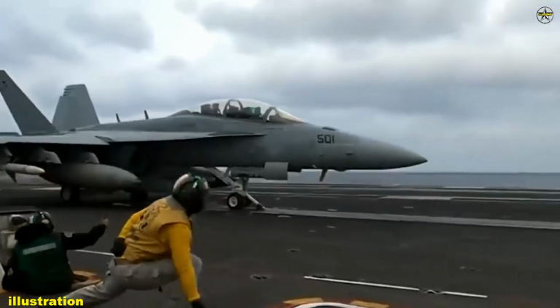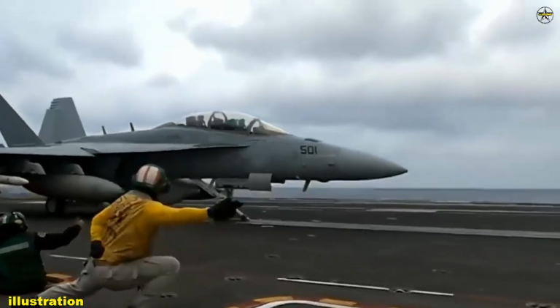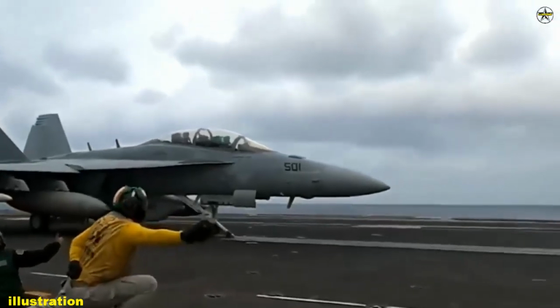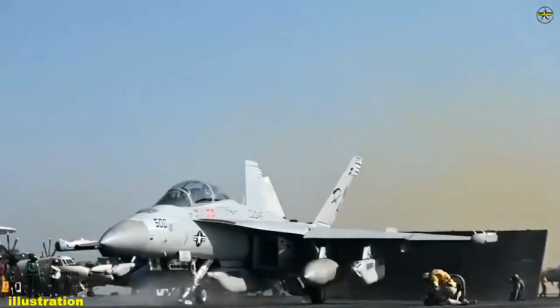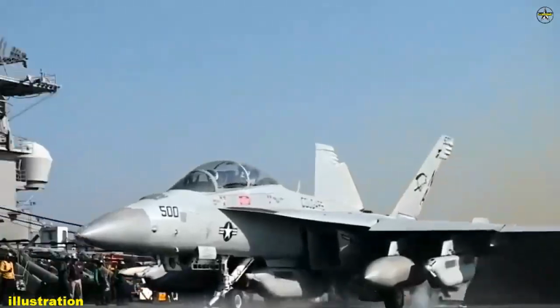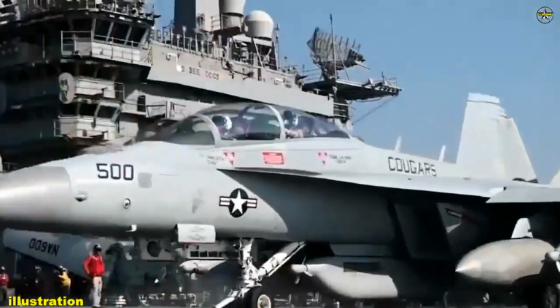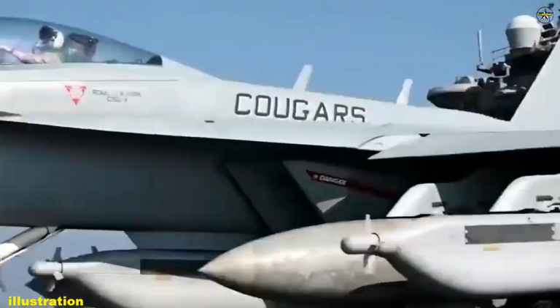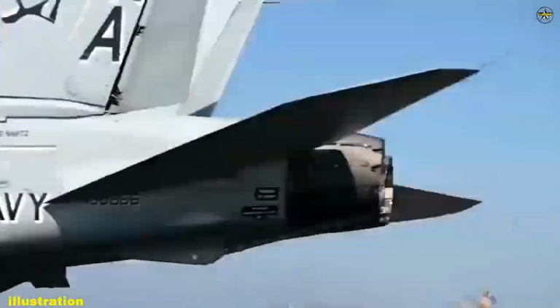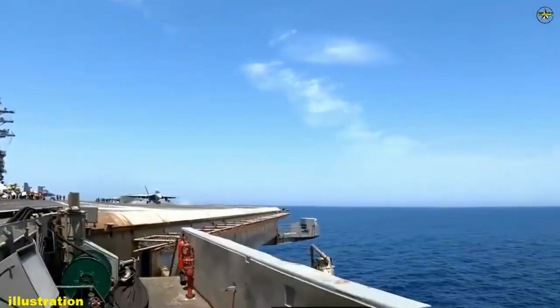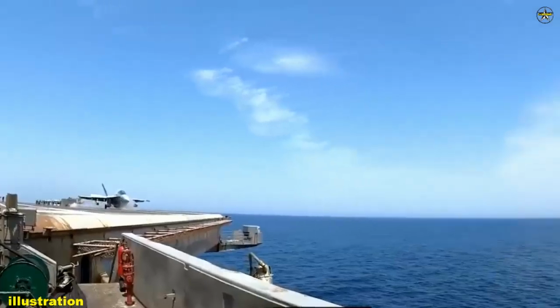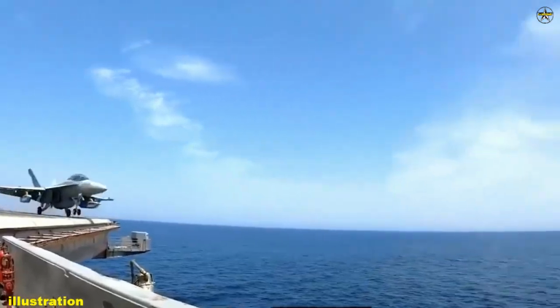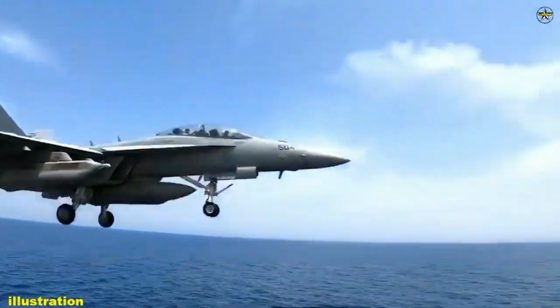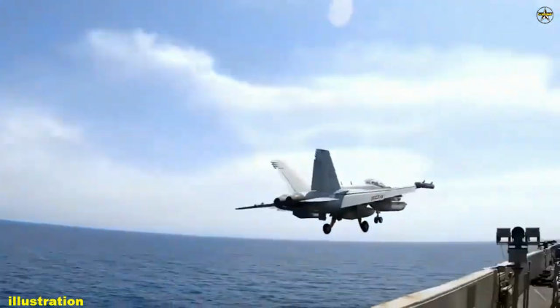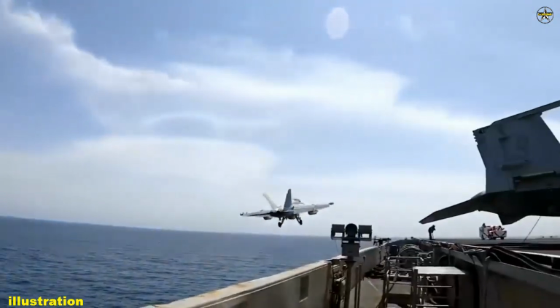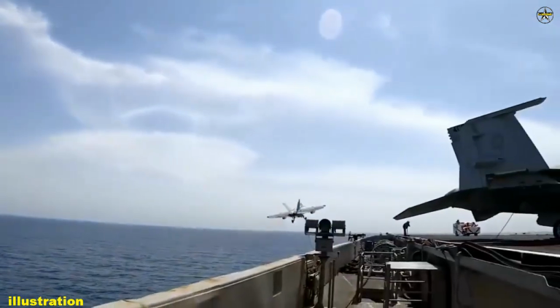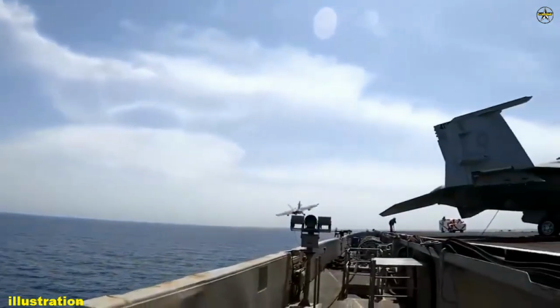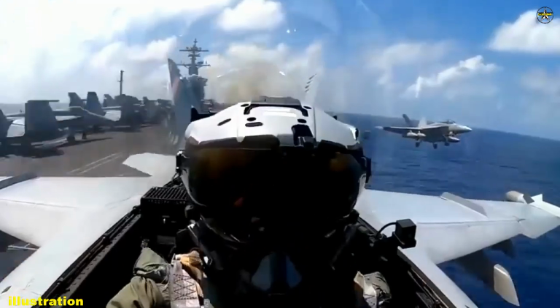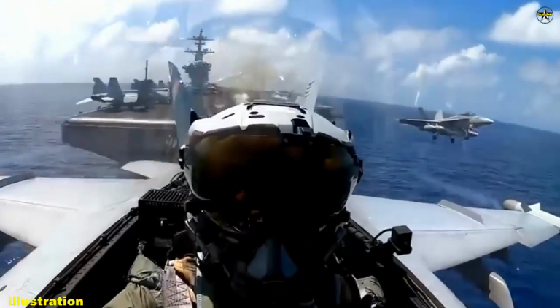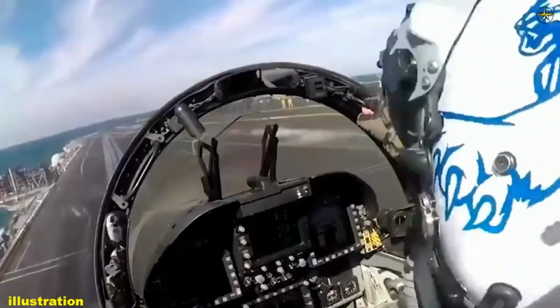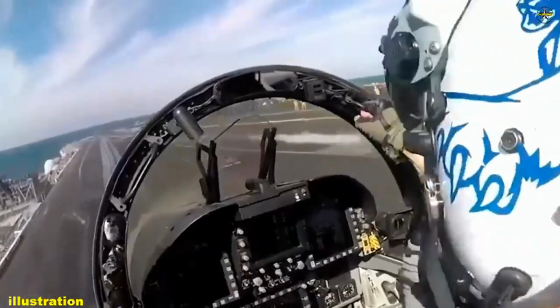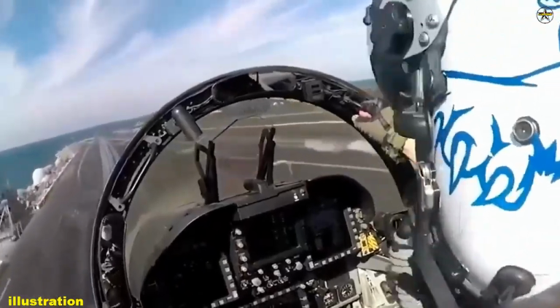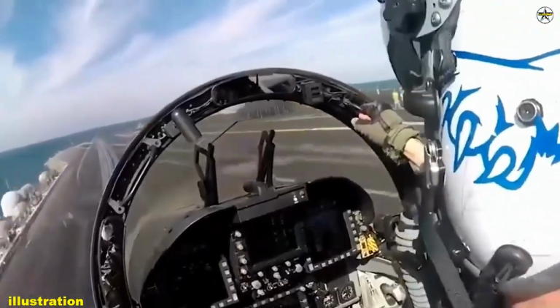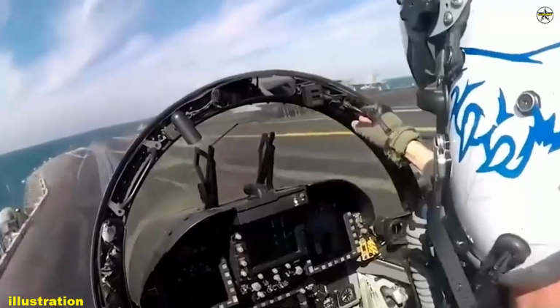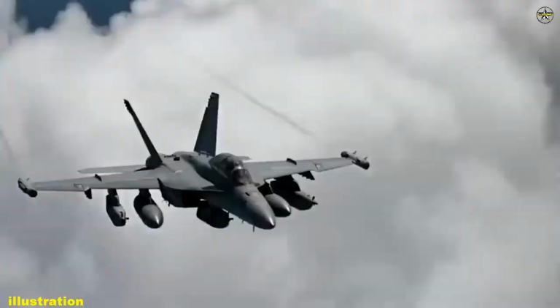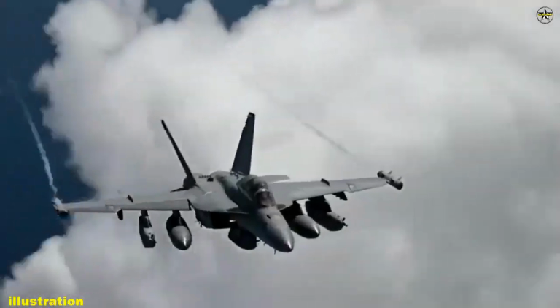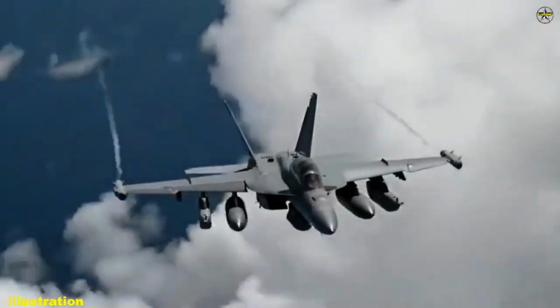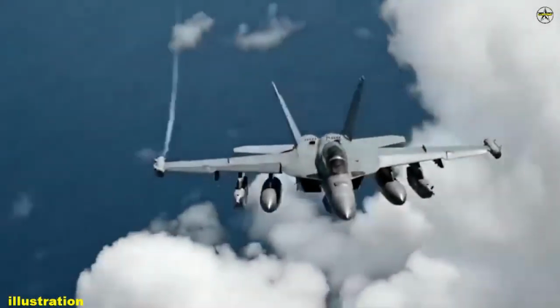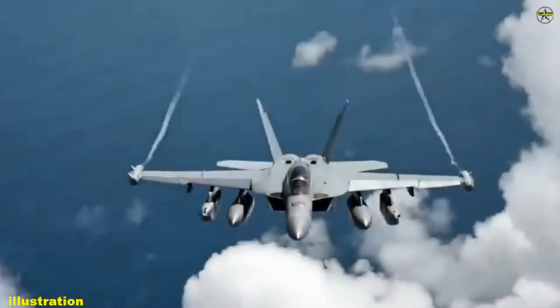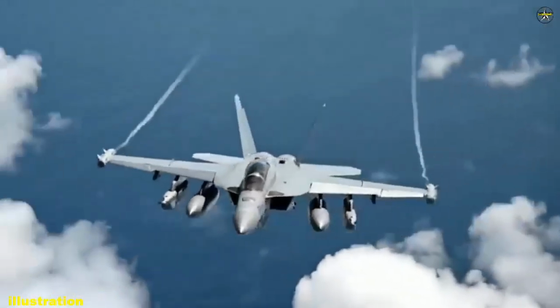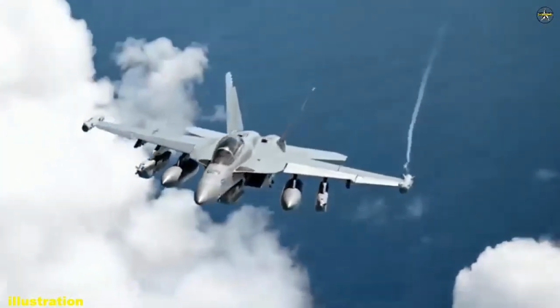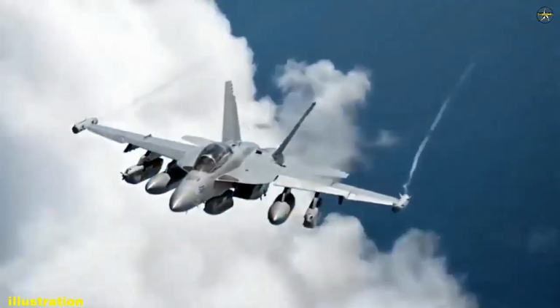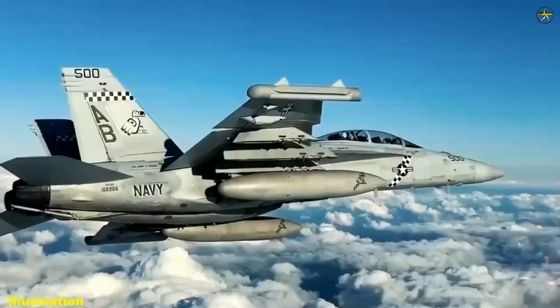The NGJMB capability, with the forward pod located under the right wing of the aircraft, is a jamming technology that provides enhanced airborne electronic attack capabilities to the EA-18G Growler platform.